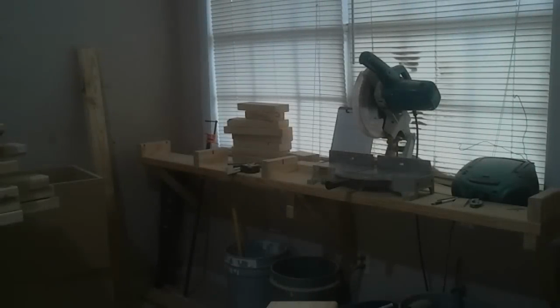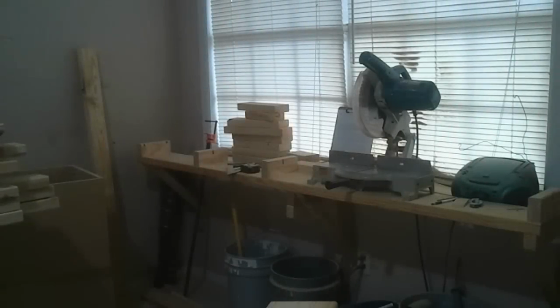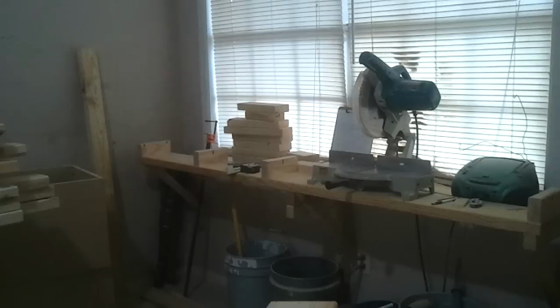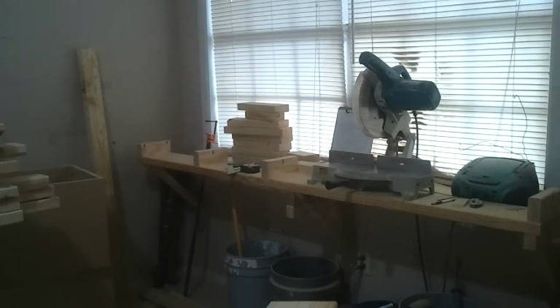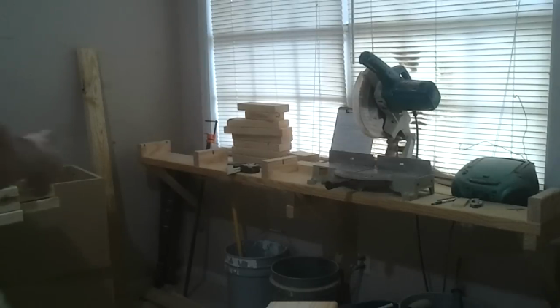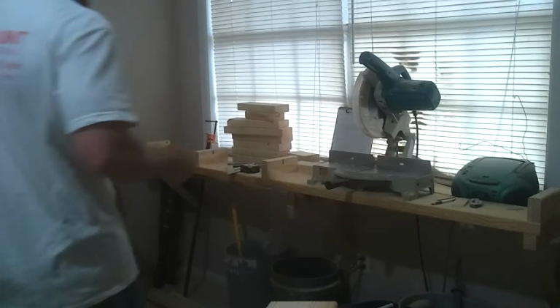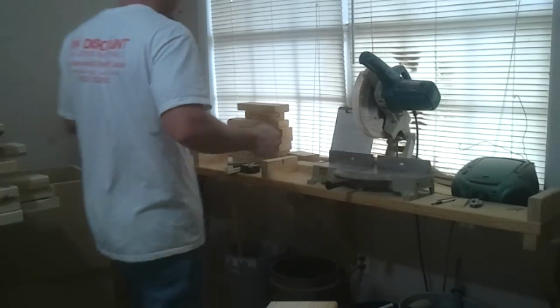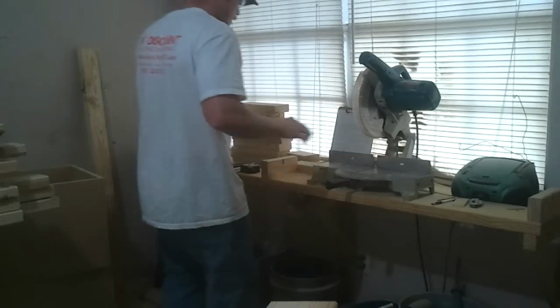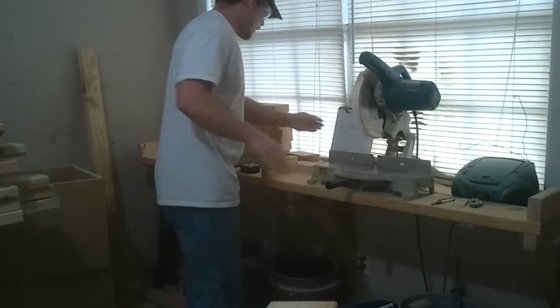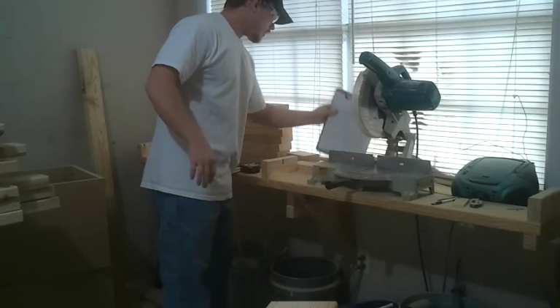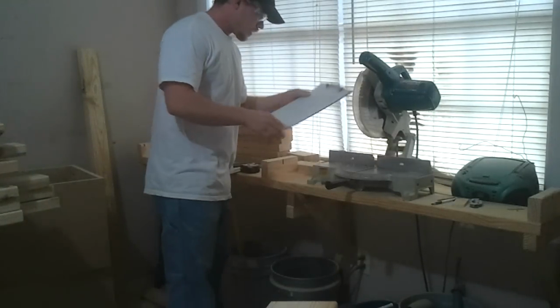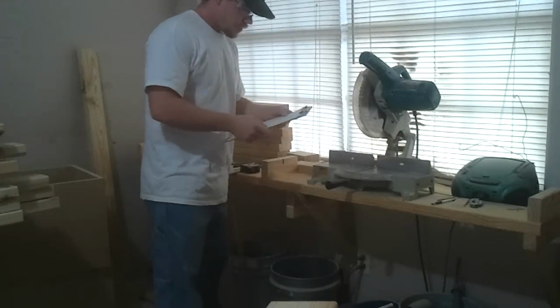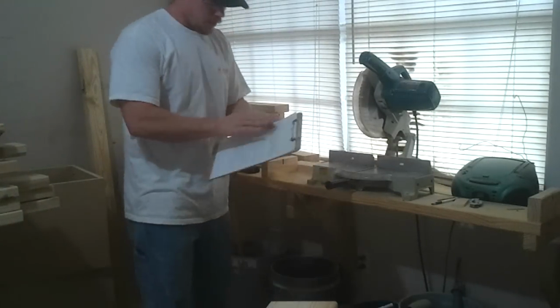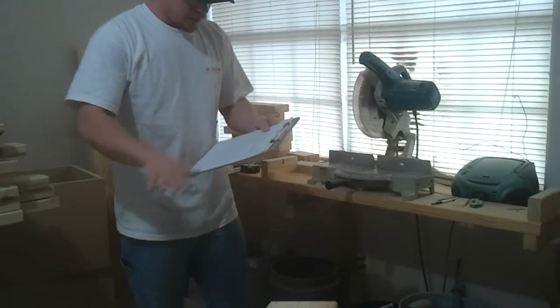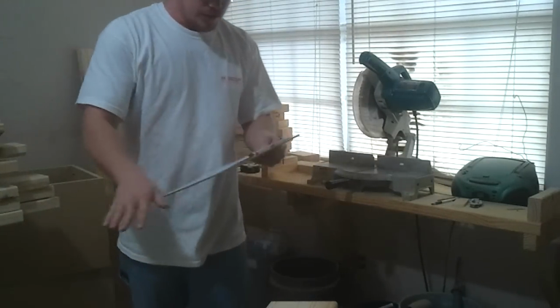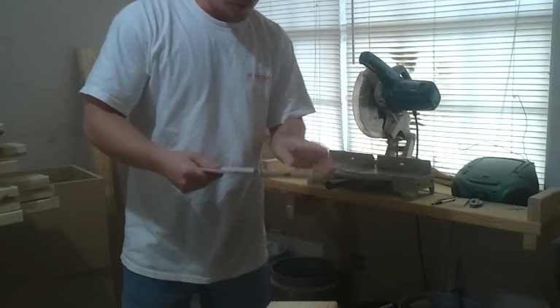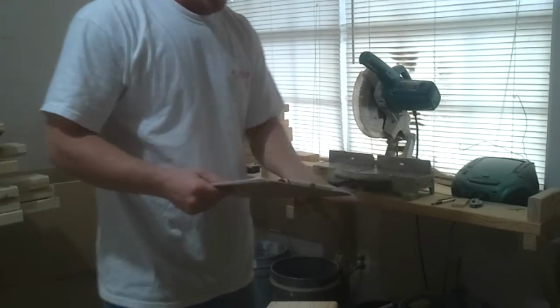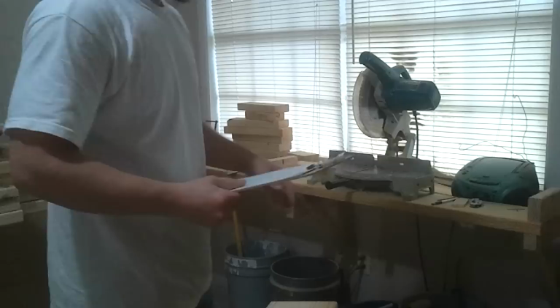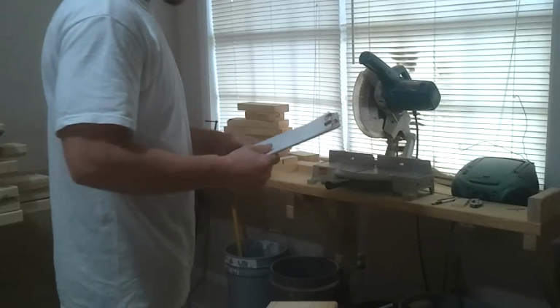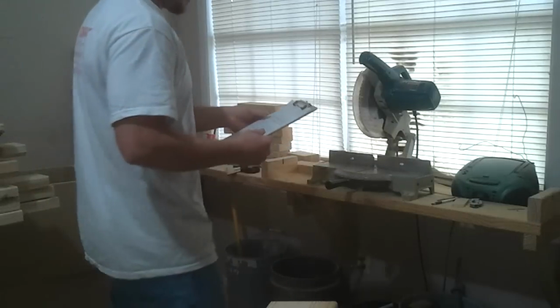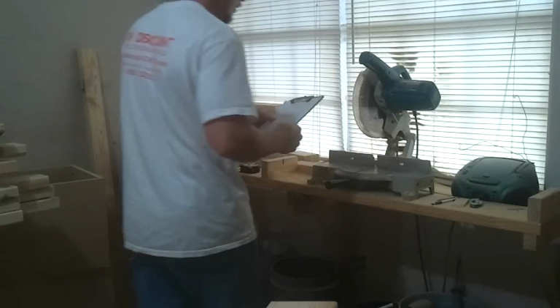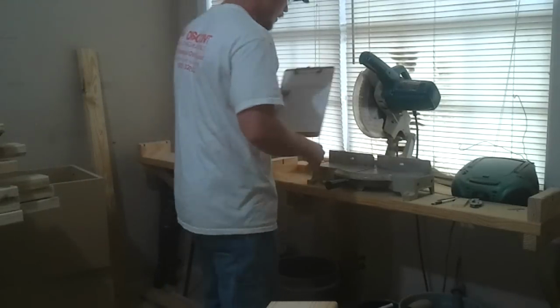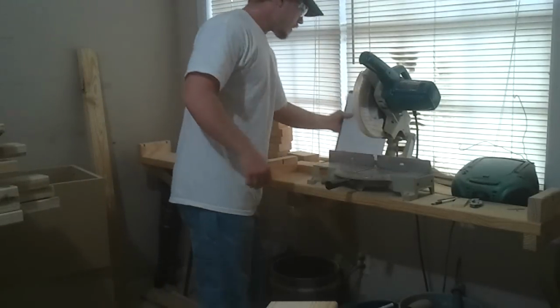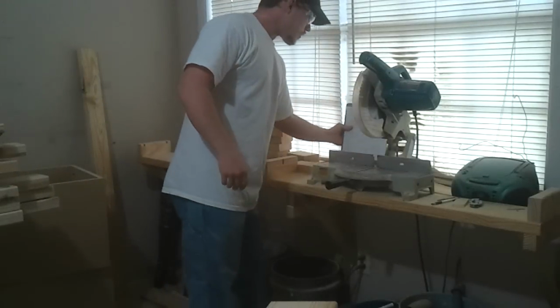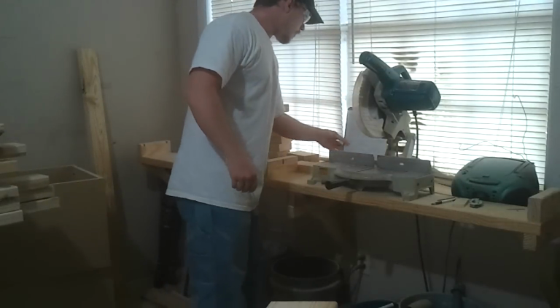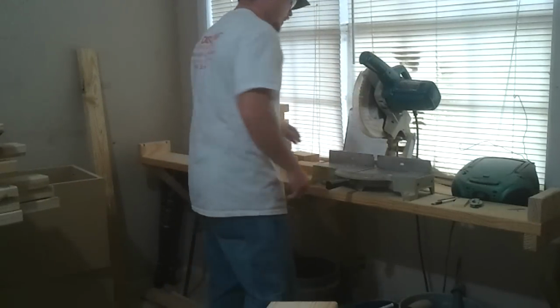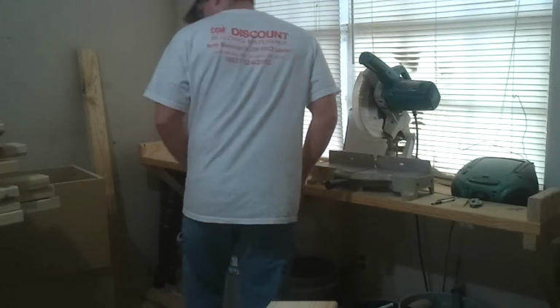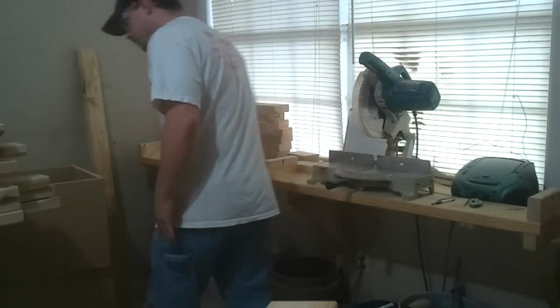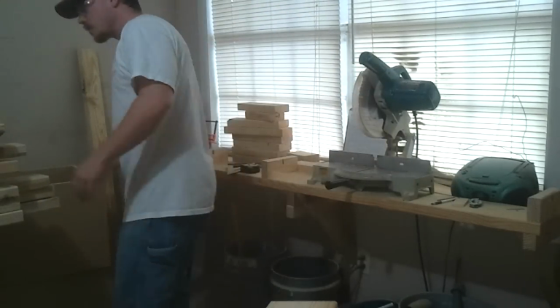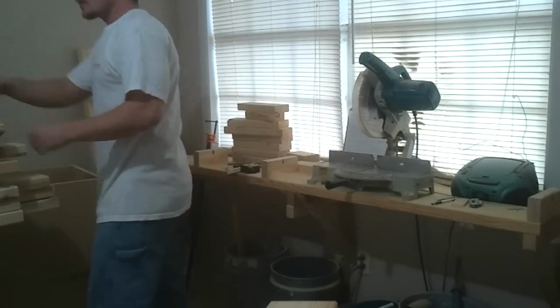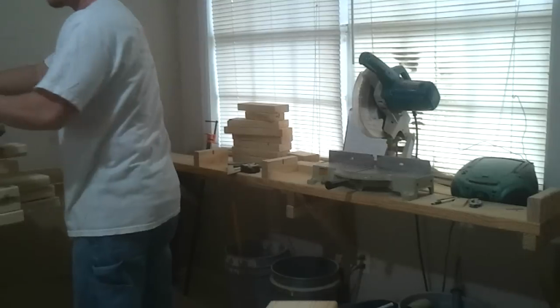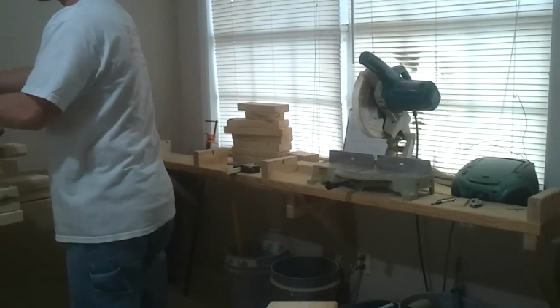All right, because it's so quick I'm going to walk you through the entire process for cutting out and assembling this table. It's only two 2x4s, eight foot long.